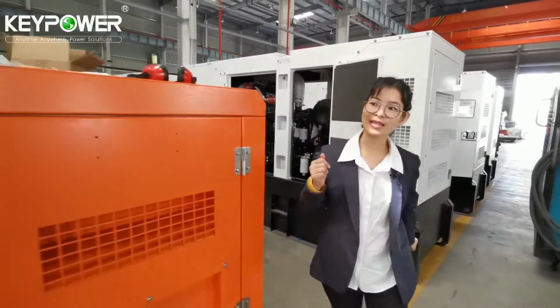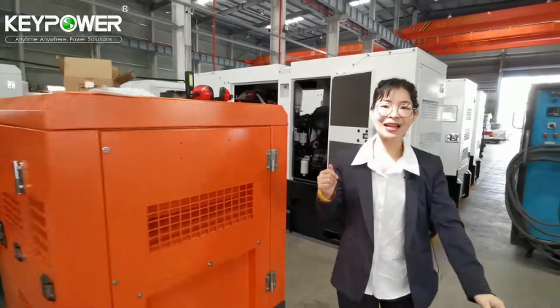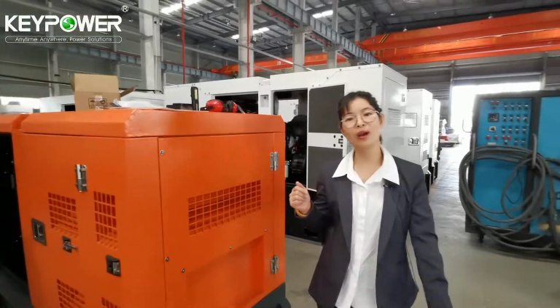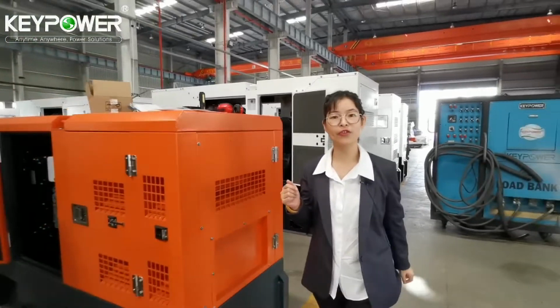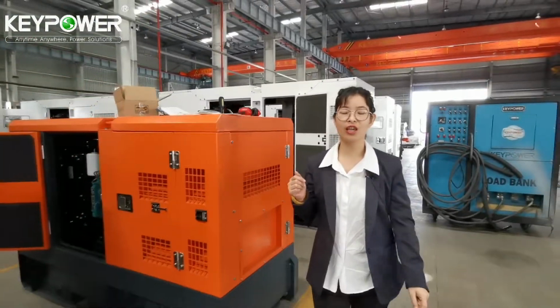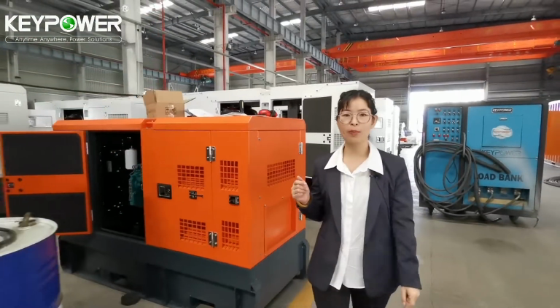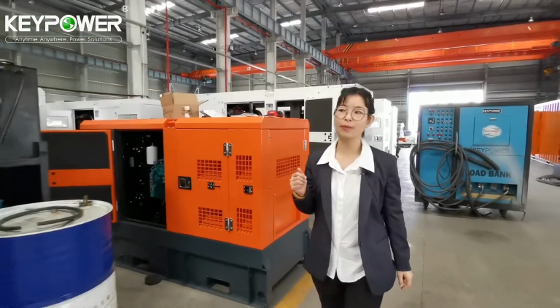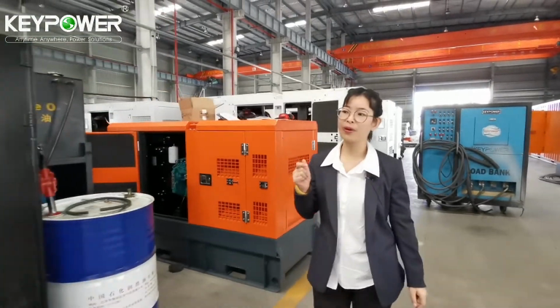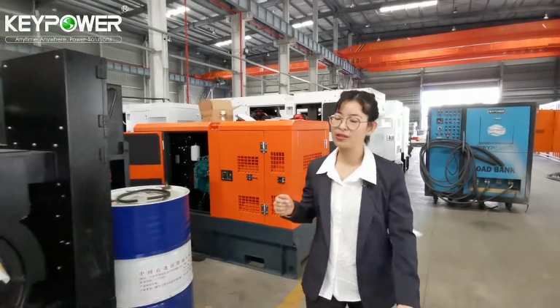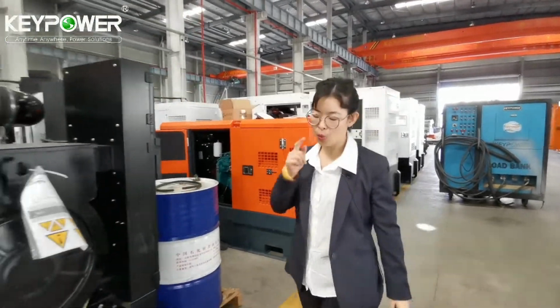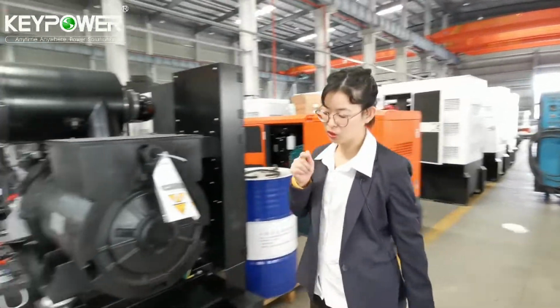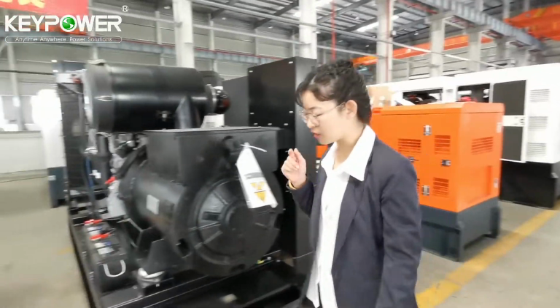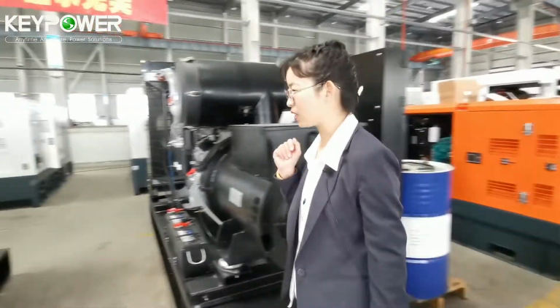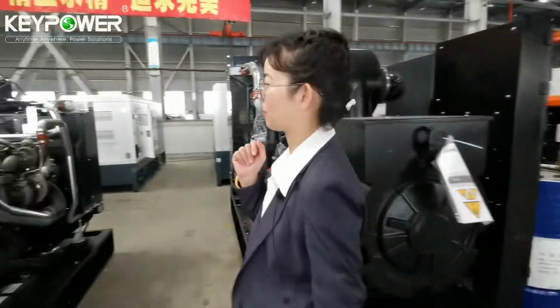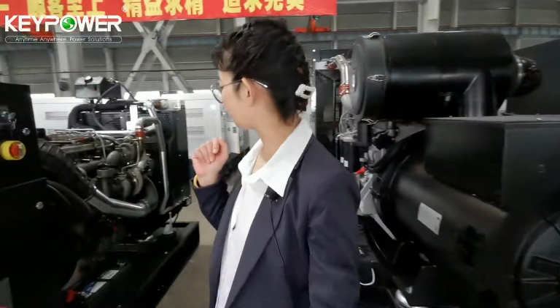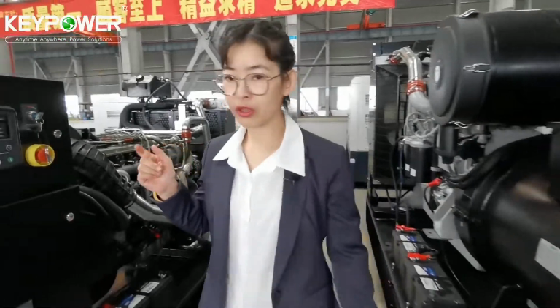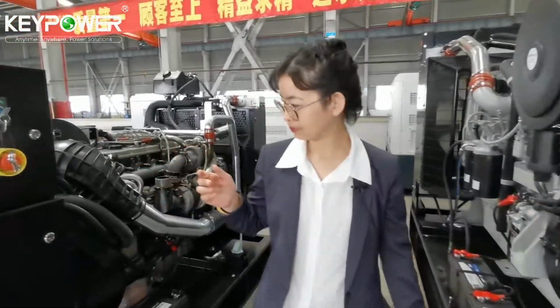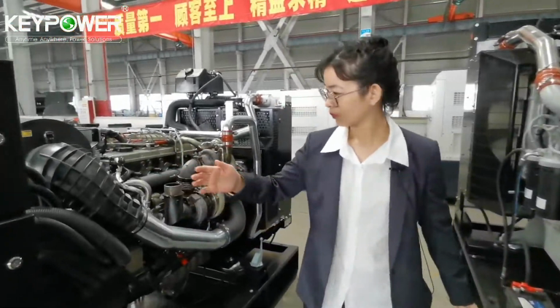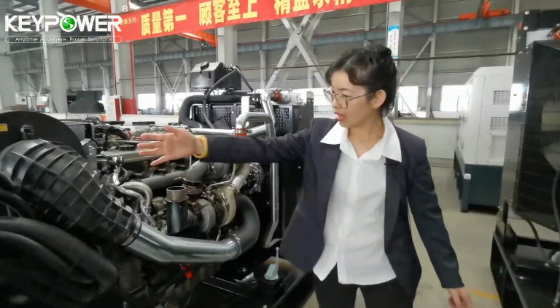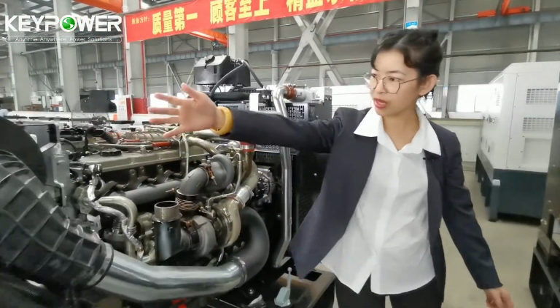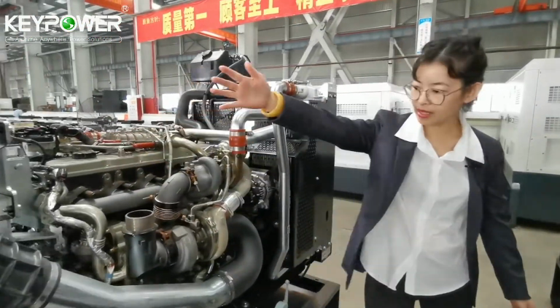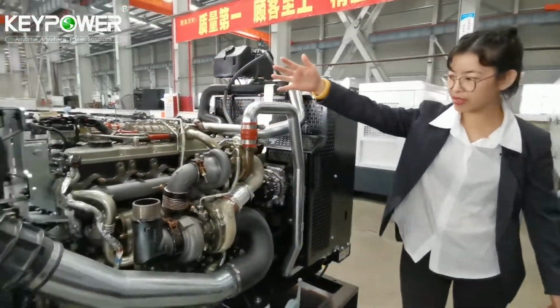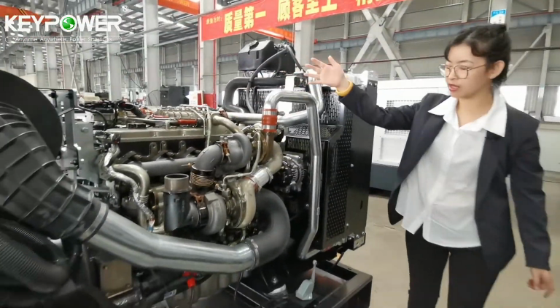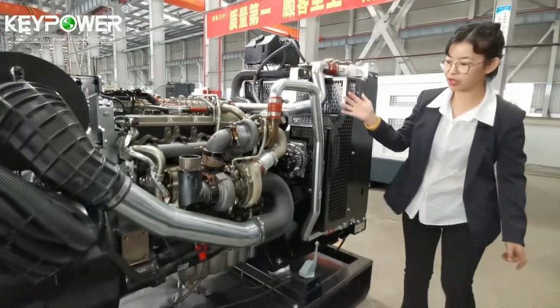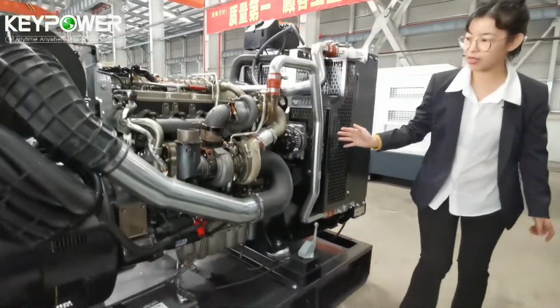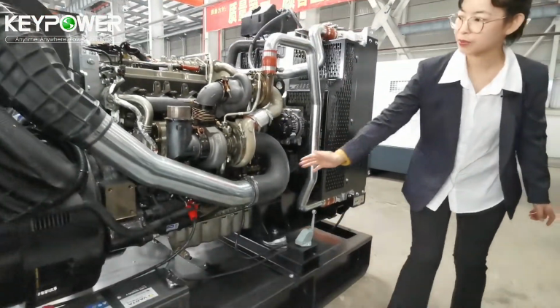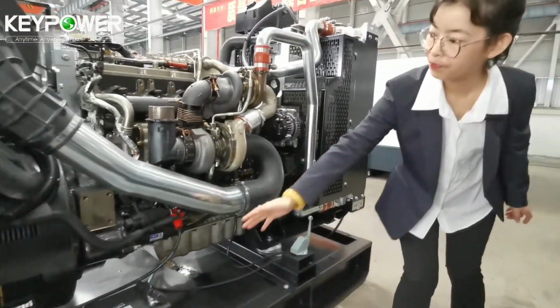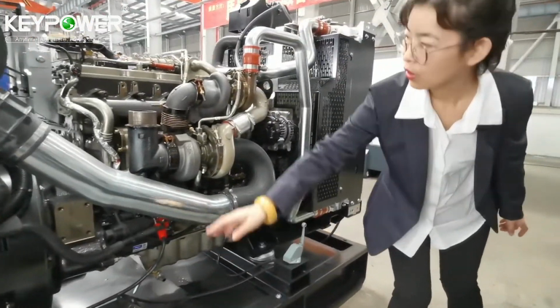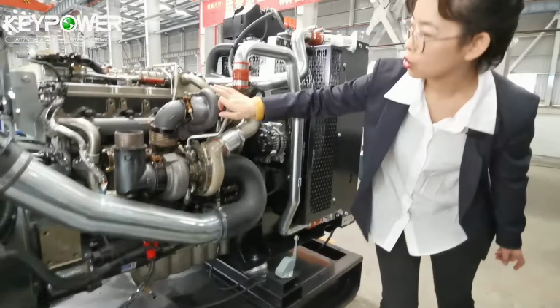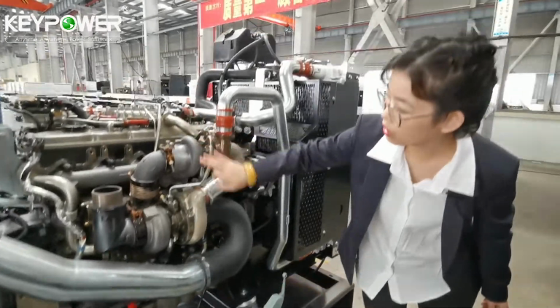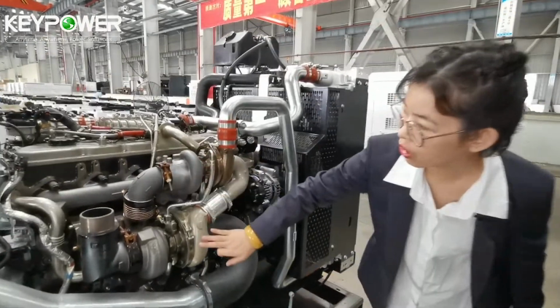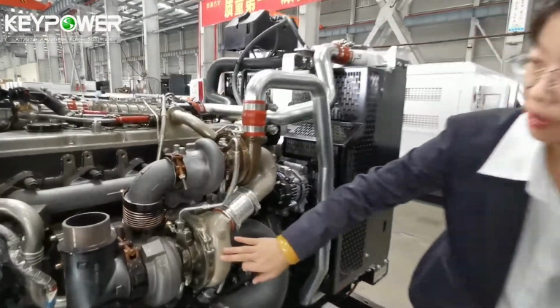Now let's look at another 250 kVA, powered by the Perkins 1206 model. The engine is made in the U.S. and features two turbochargers.